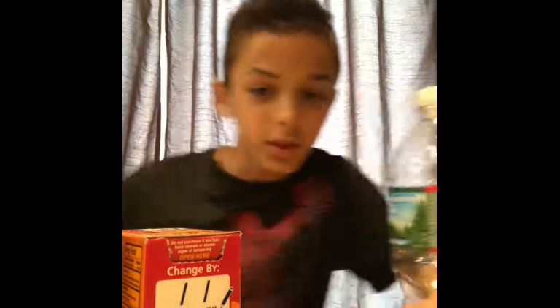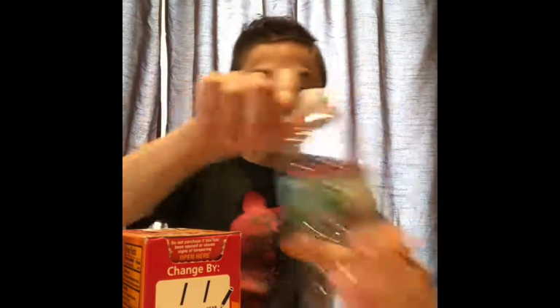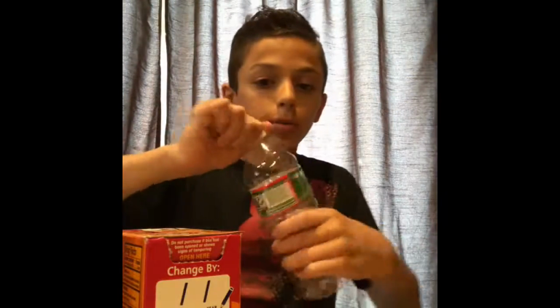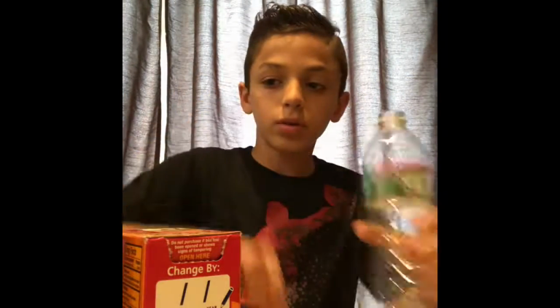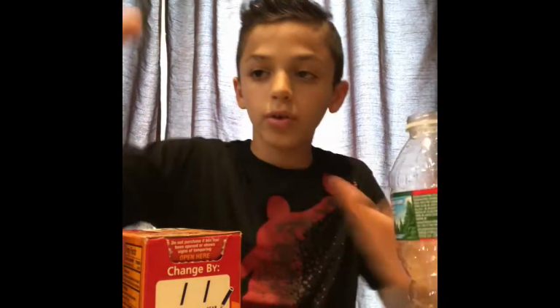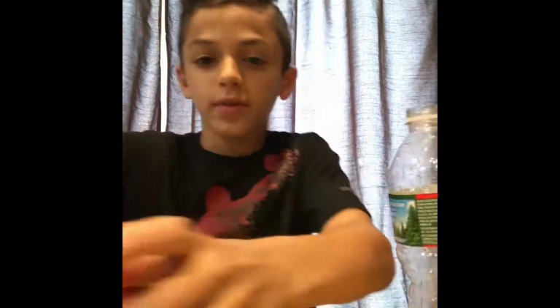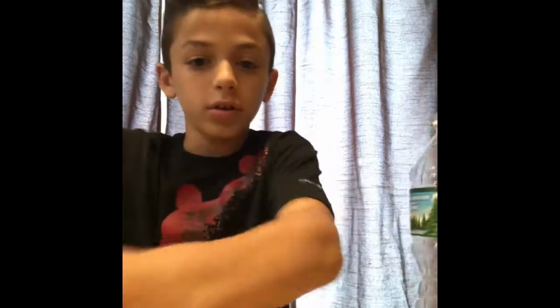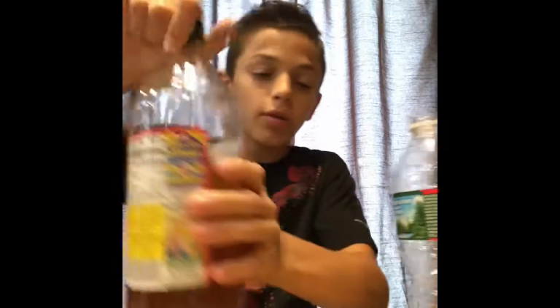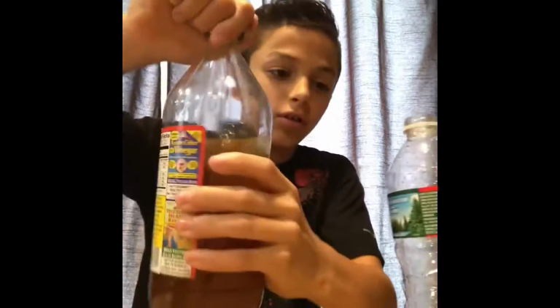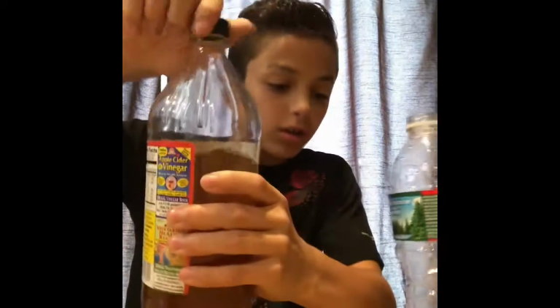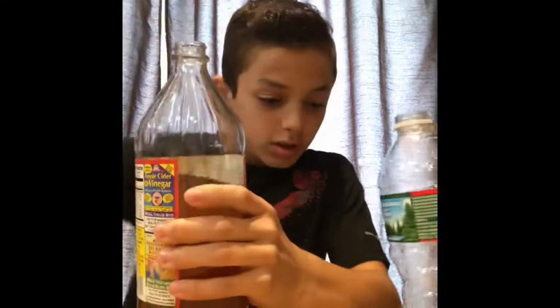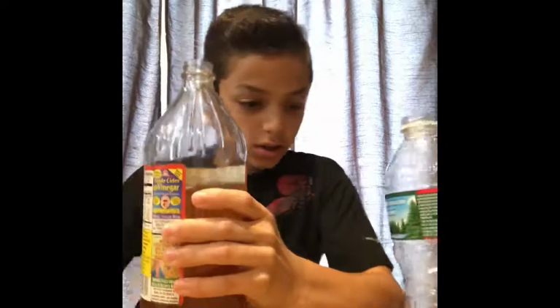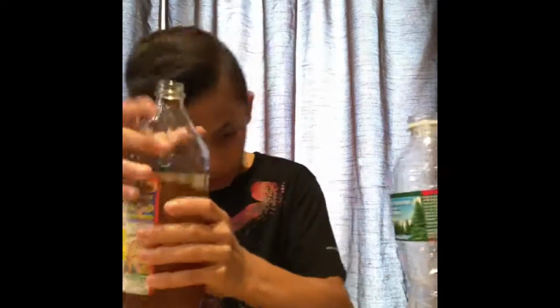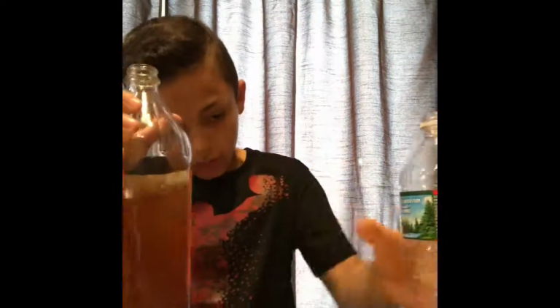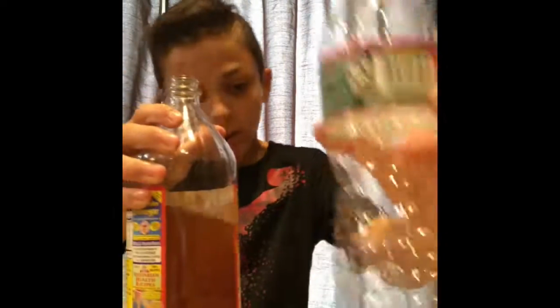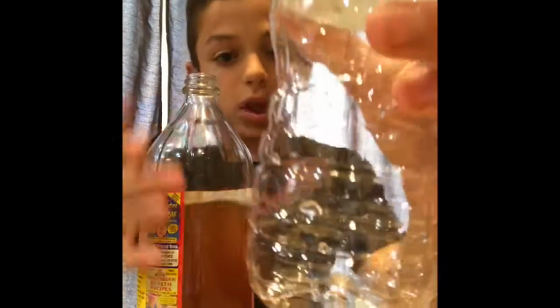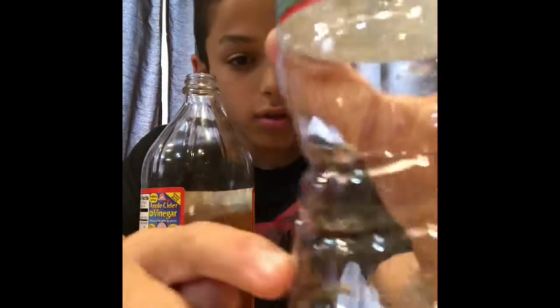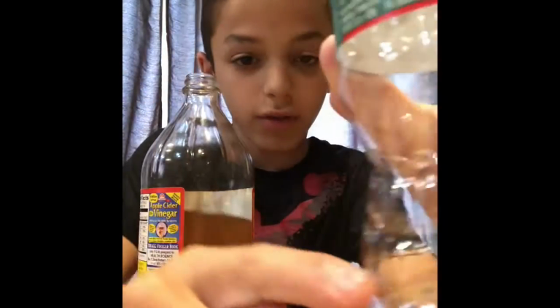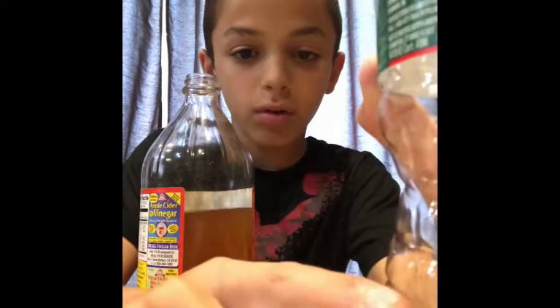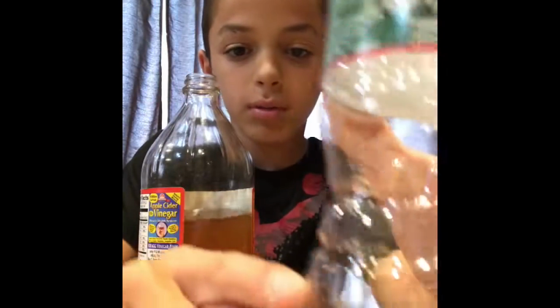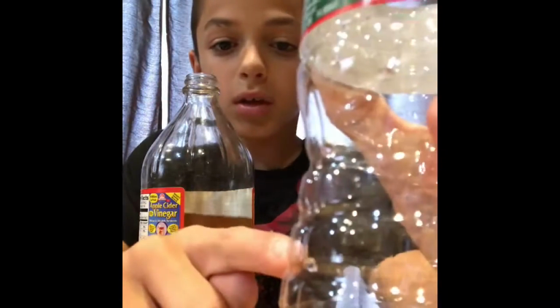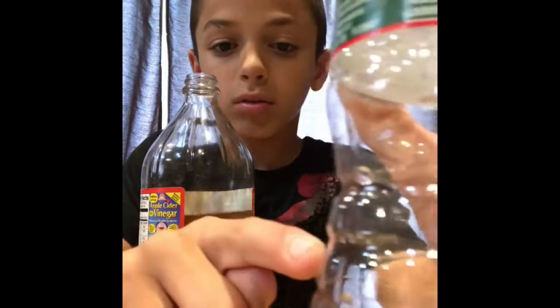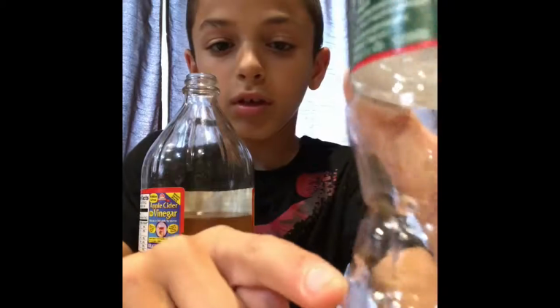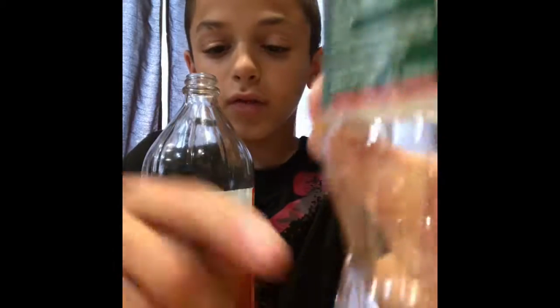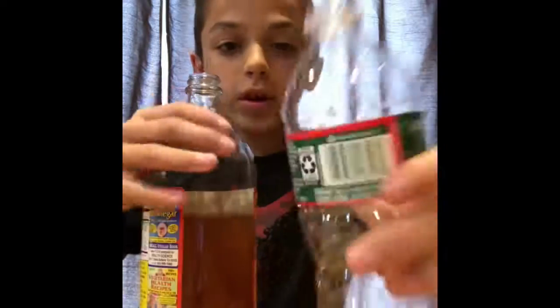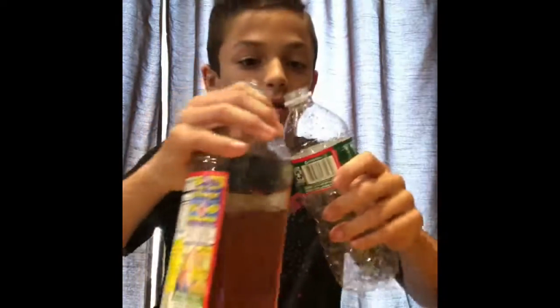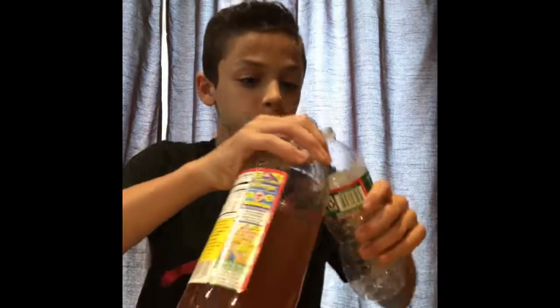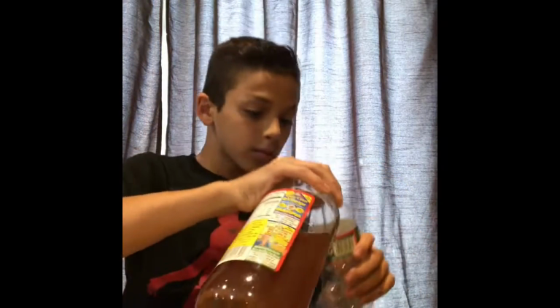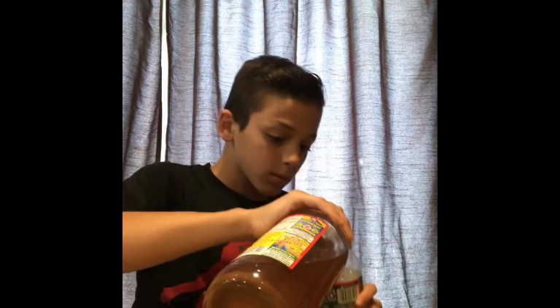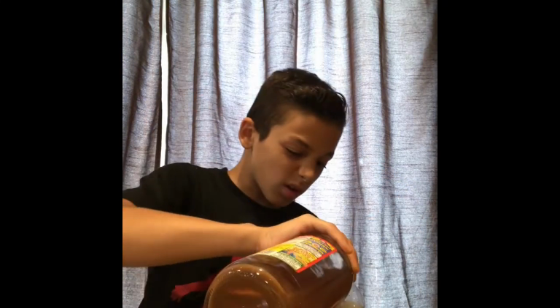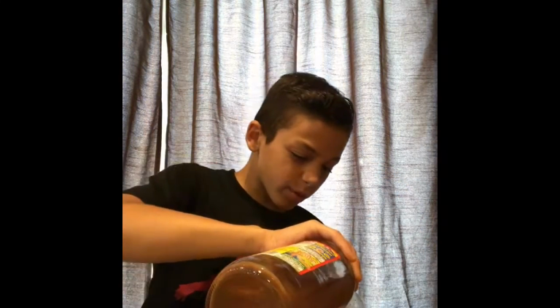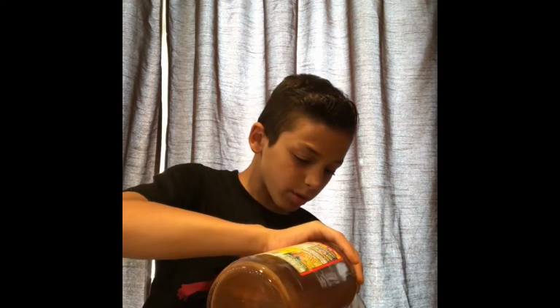Okay, now get your water bottle and fill it up with vinegar — fill it up to about the third line, which is about right here. Maybe almost near the fourth line at least.